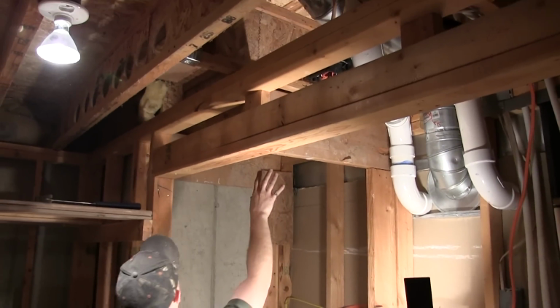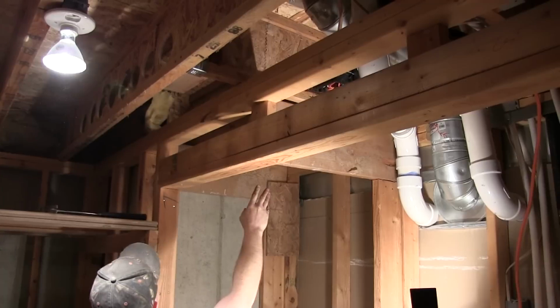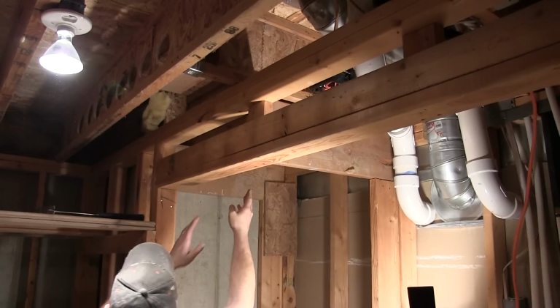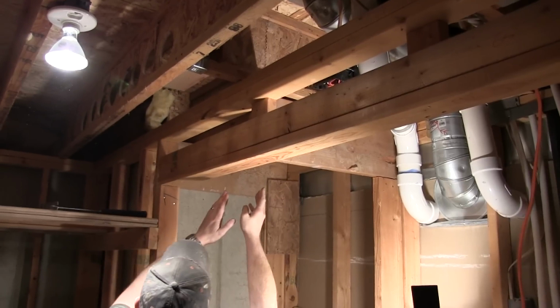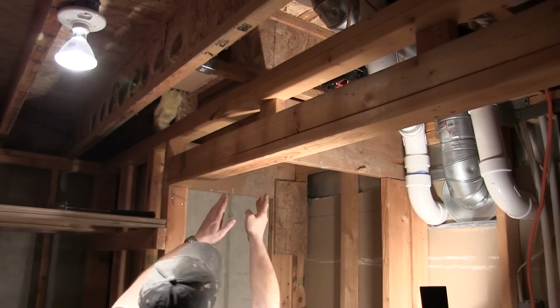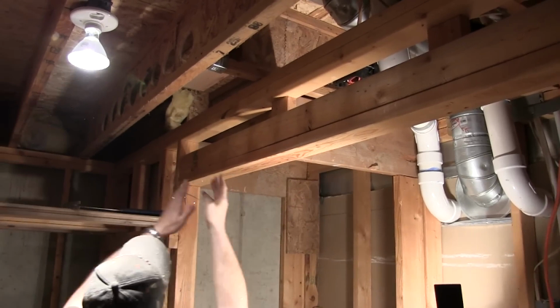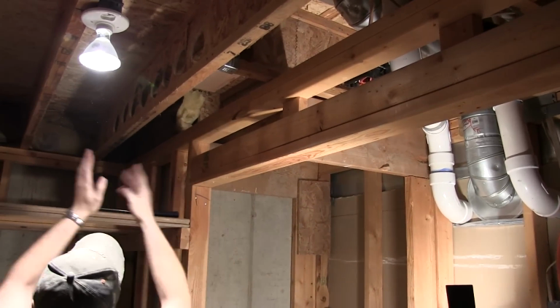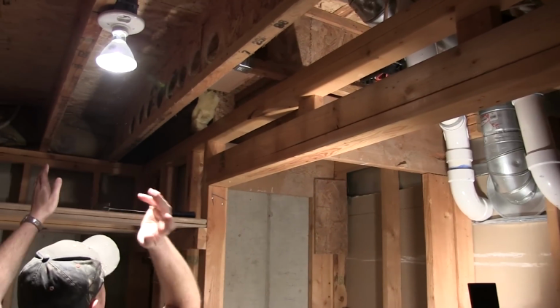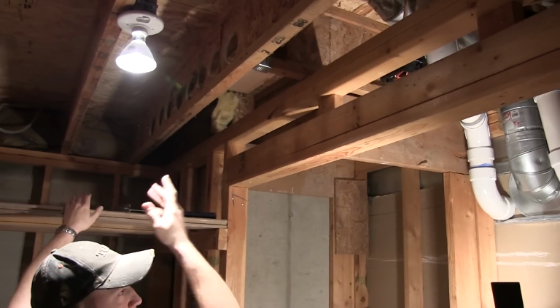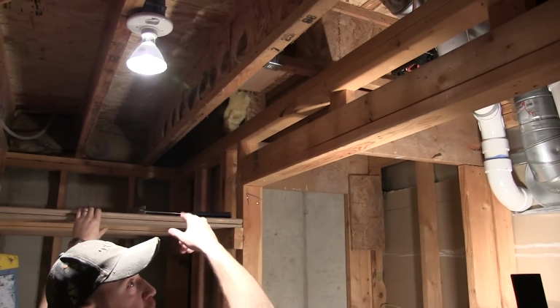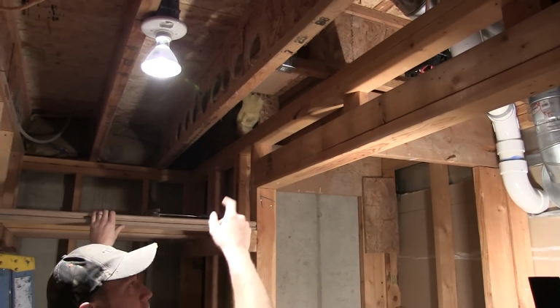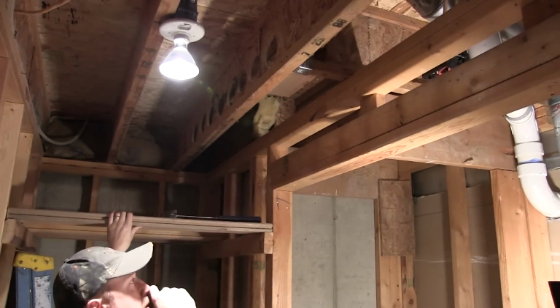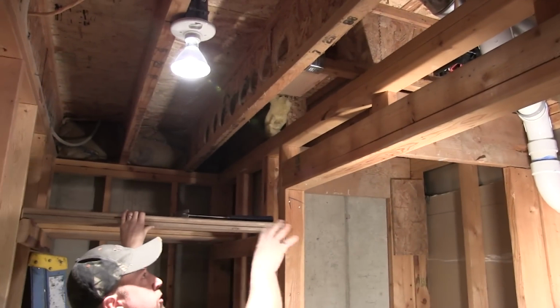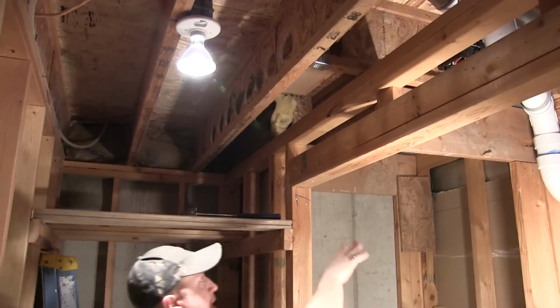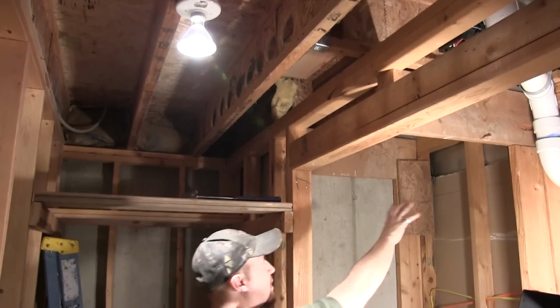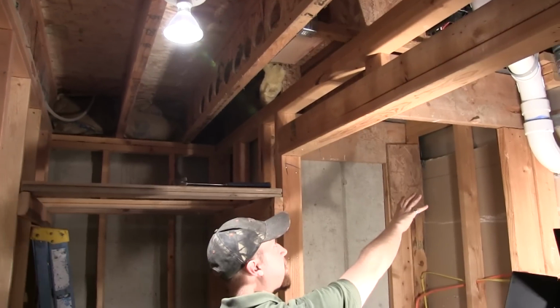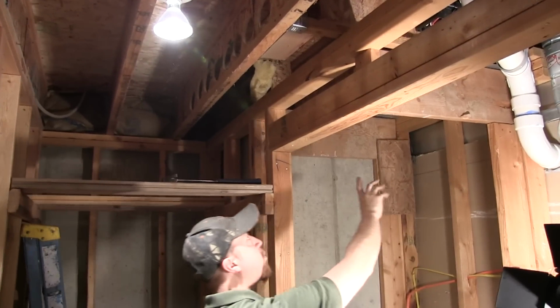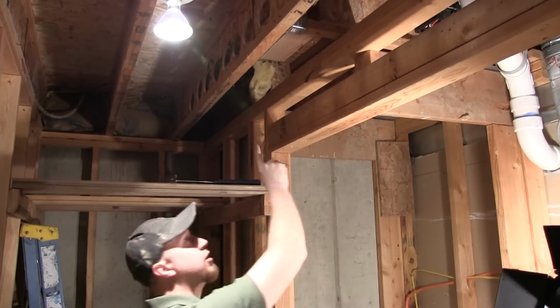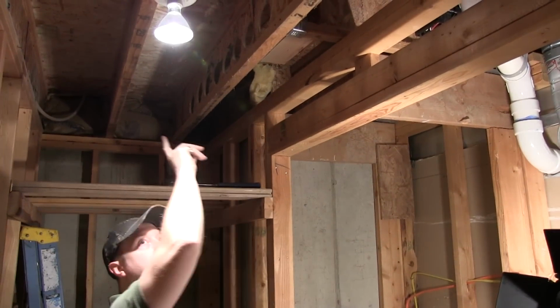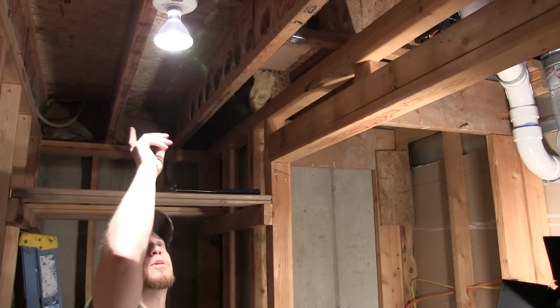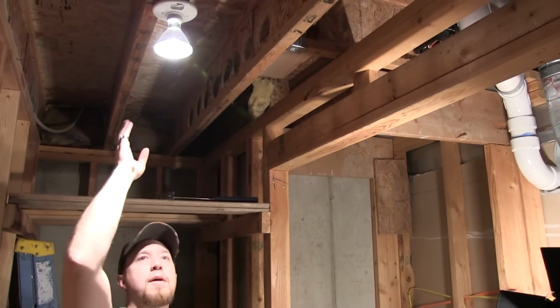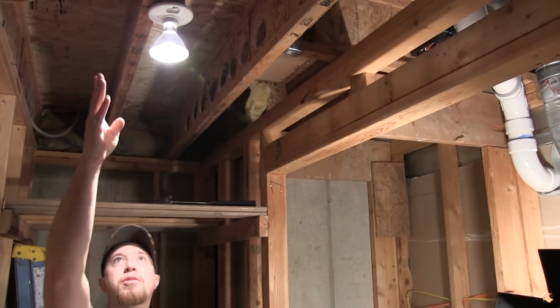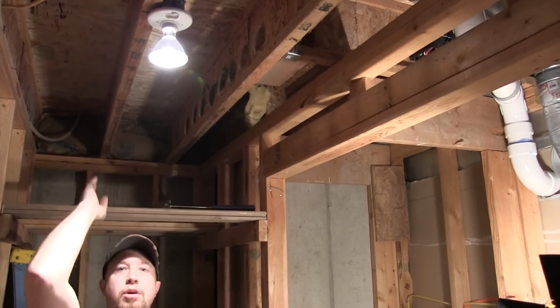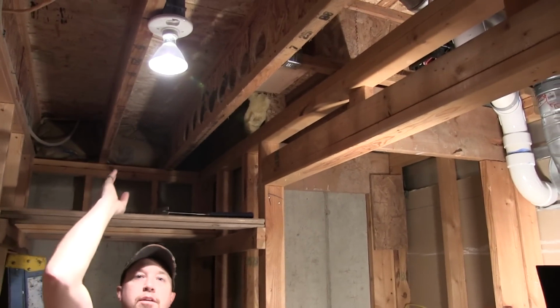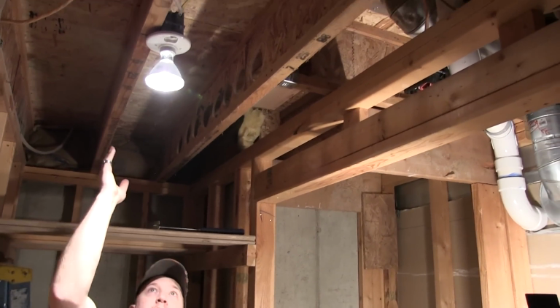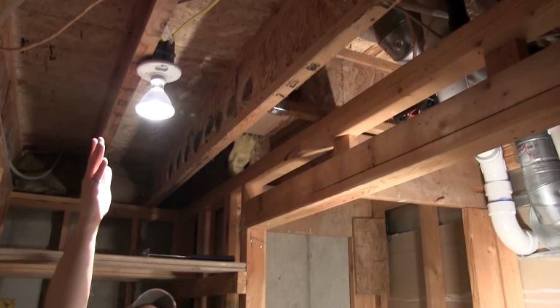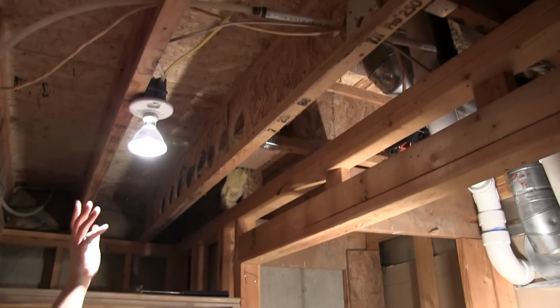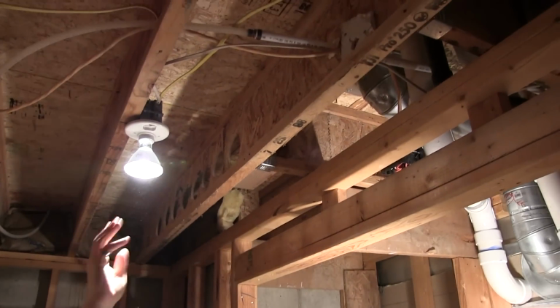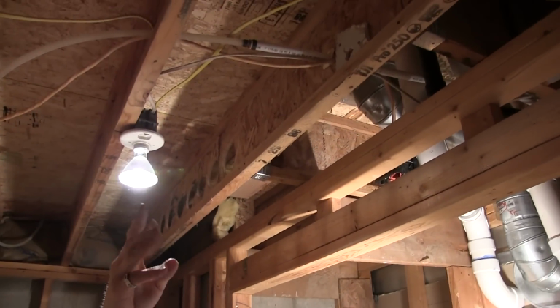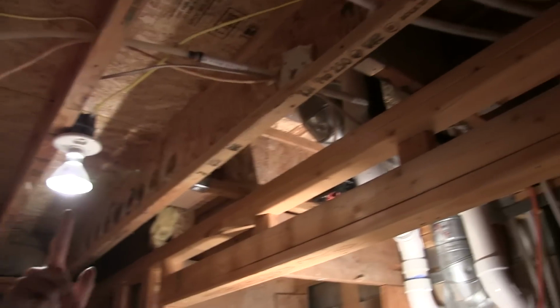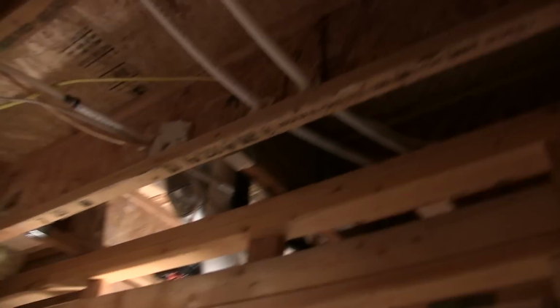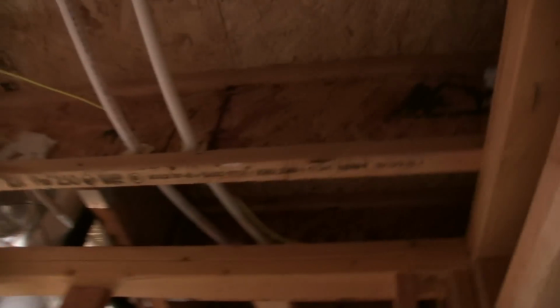You see there's TJIs running right here parallel. It comes out here but we need it to go through about this one bay over in the hallway upstairs.